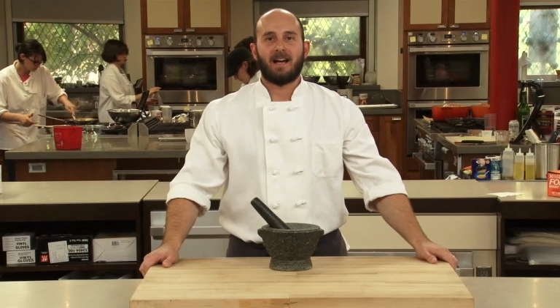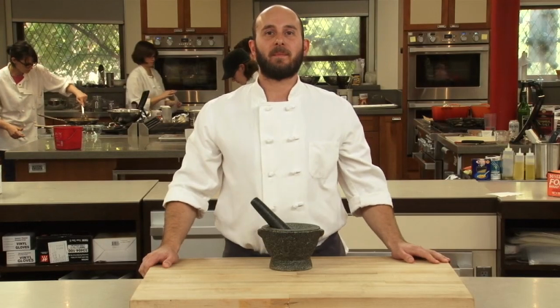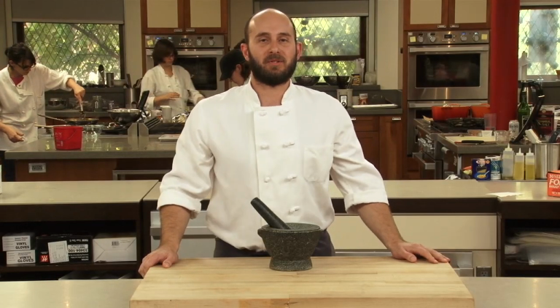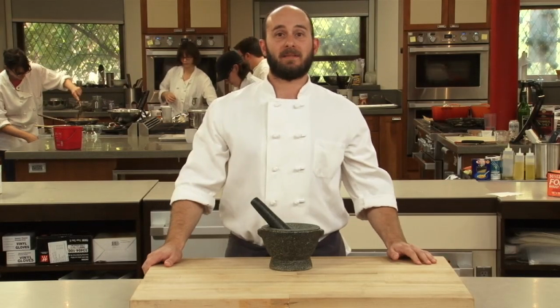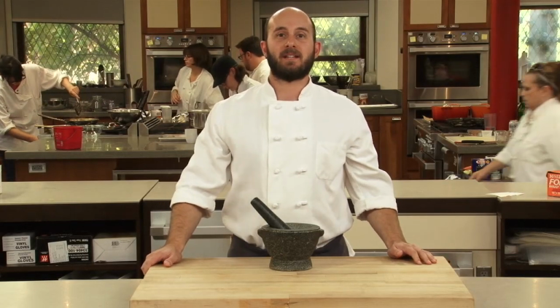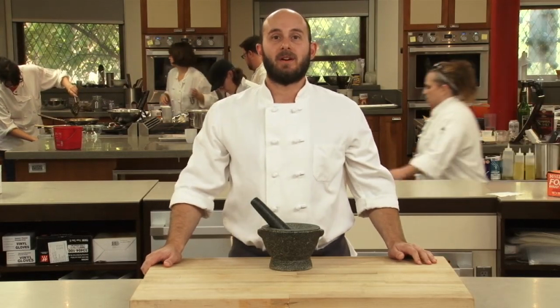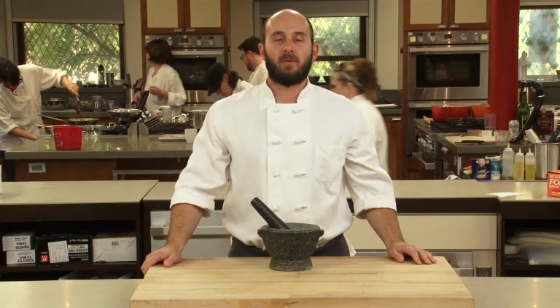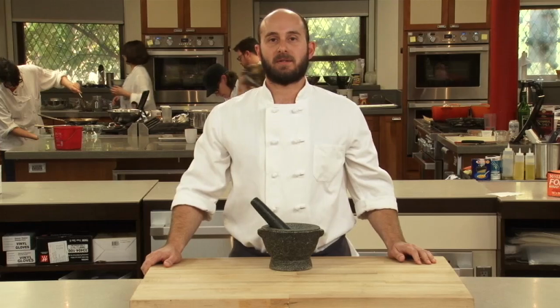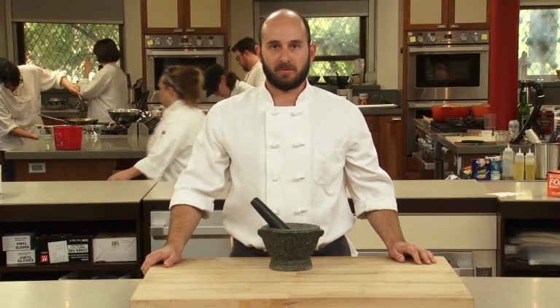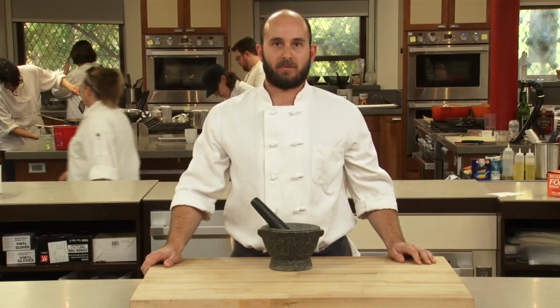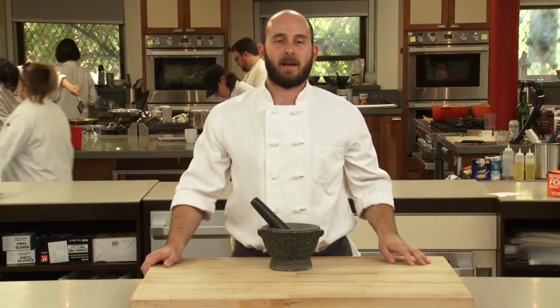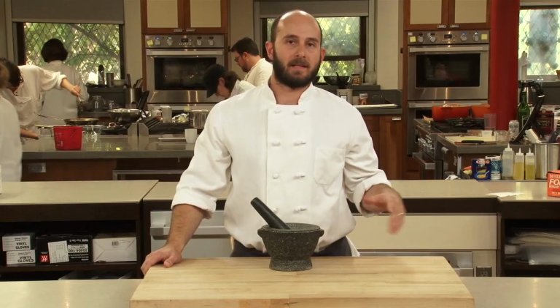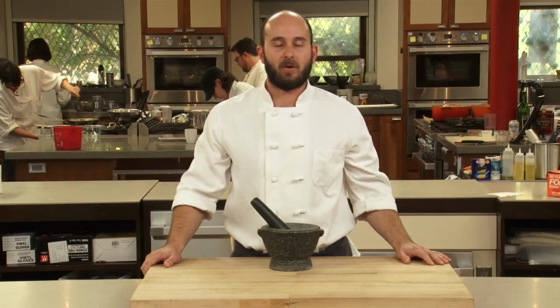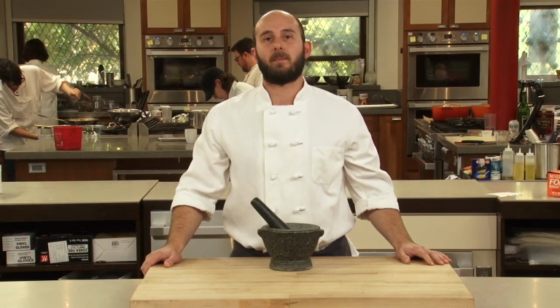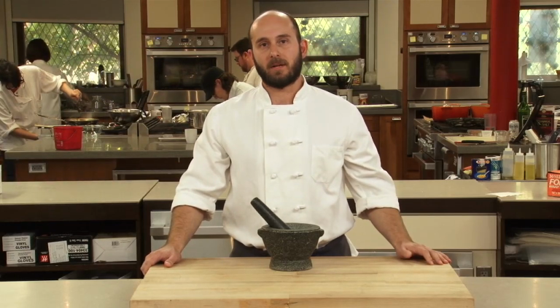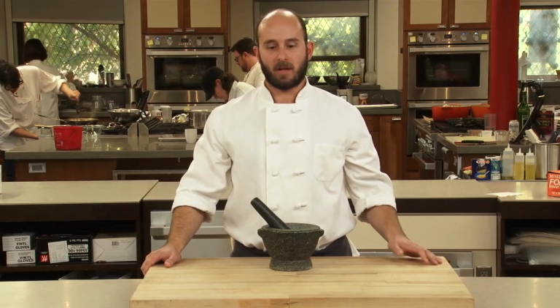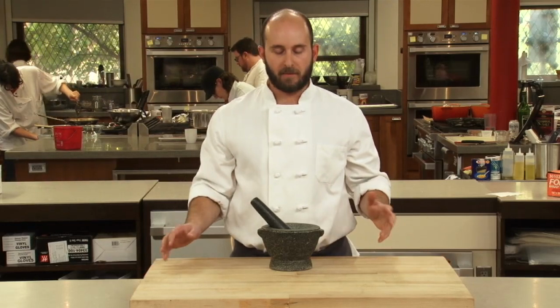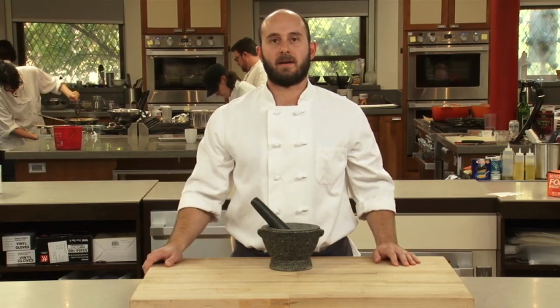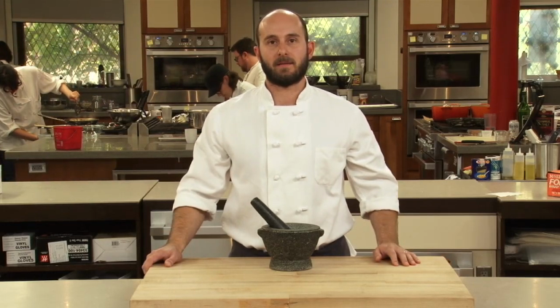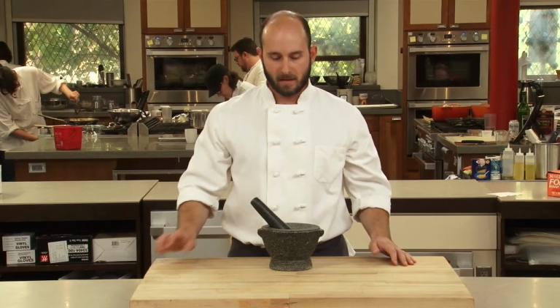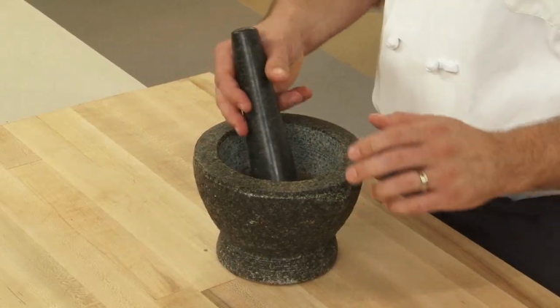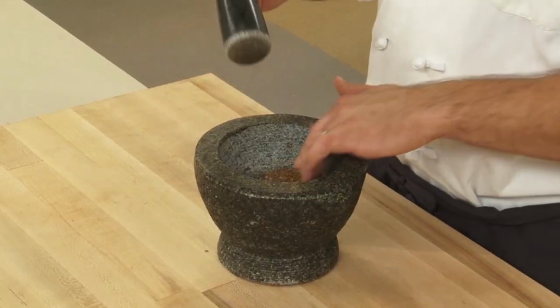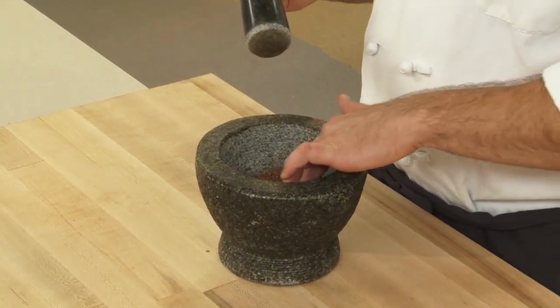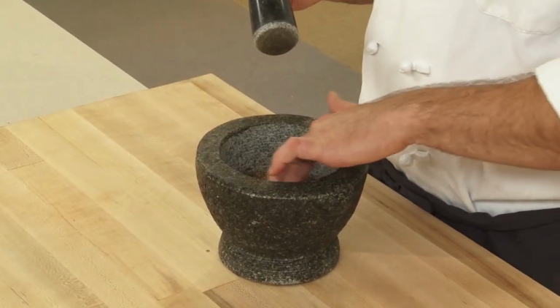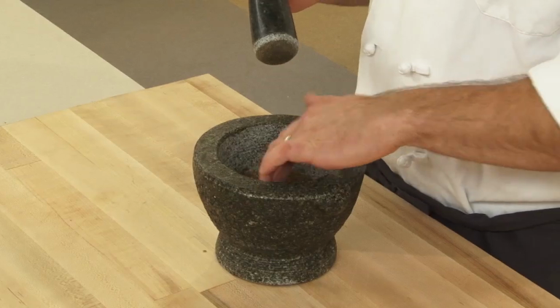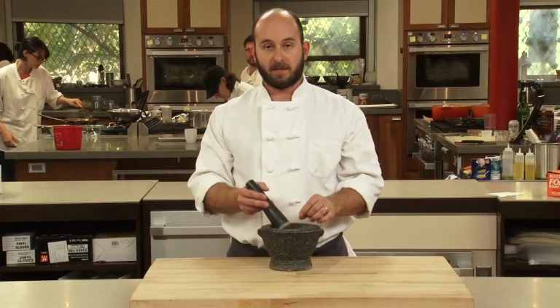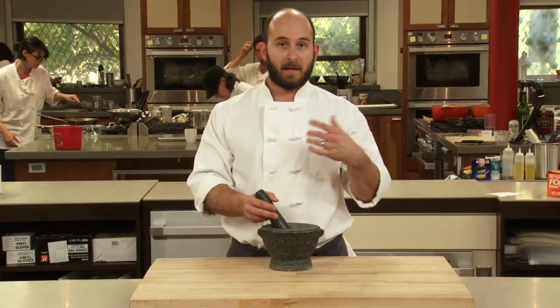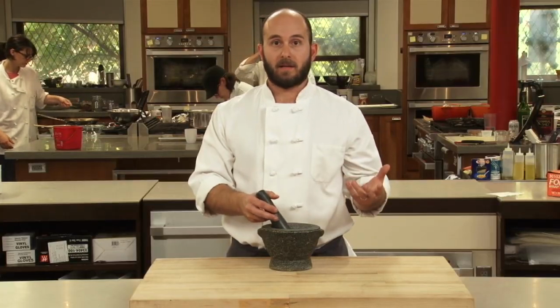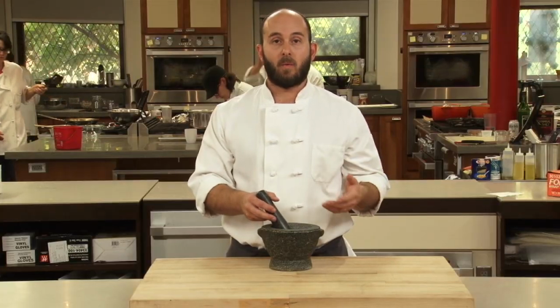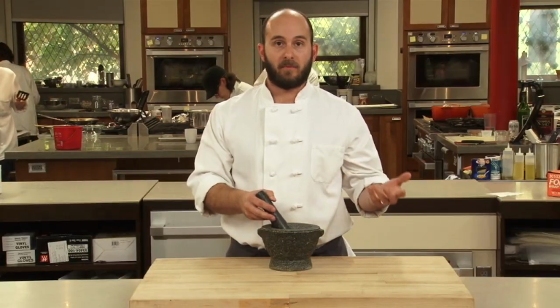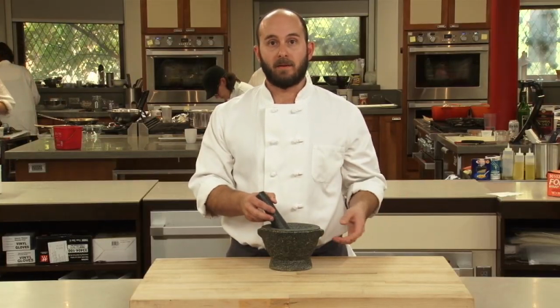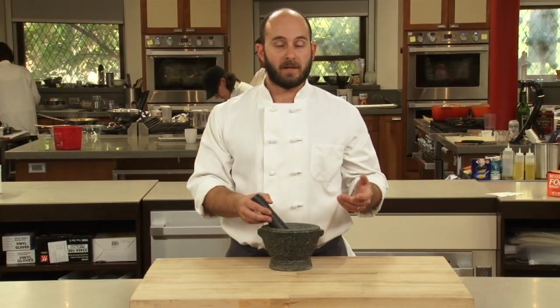A mortar and pestle is one of civilization's oldest kitchen tools. It's great for making a classic aioli or pesto, and it's also great for grinding spices, especially if you're grinding spices to make a wet rub for meat or fish.